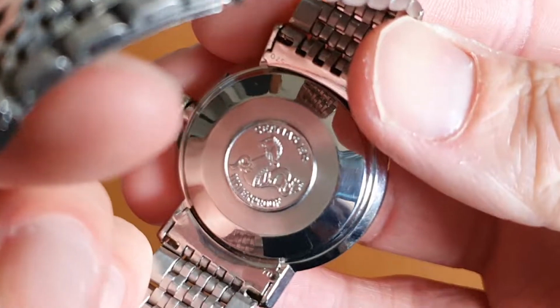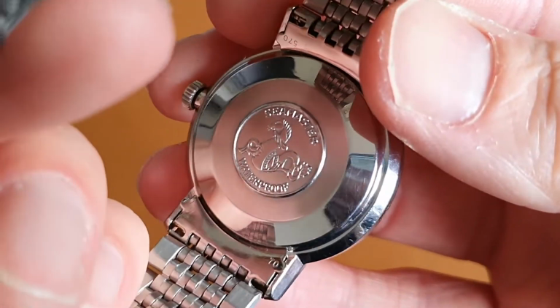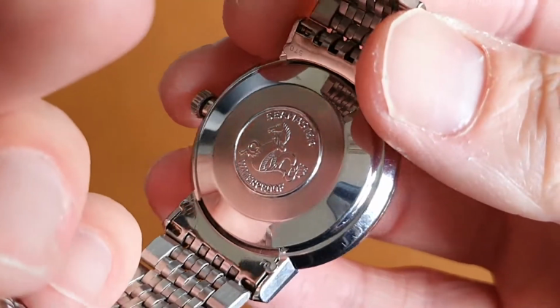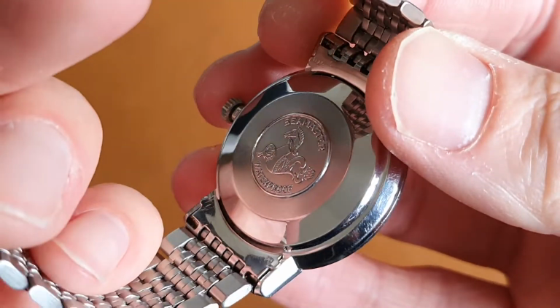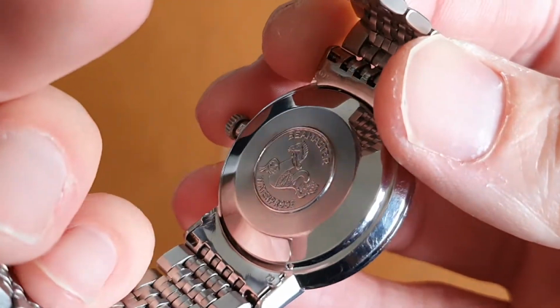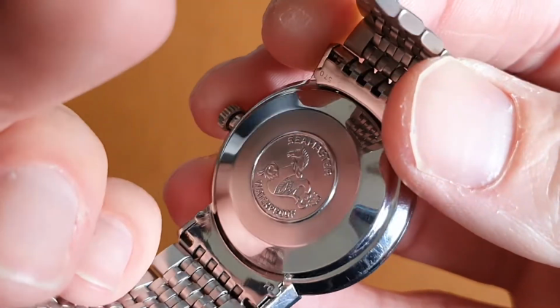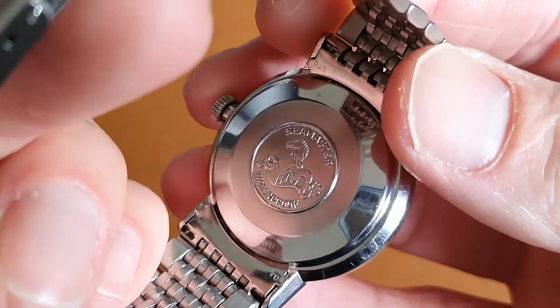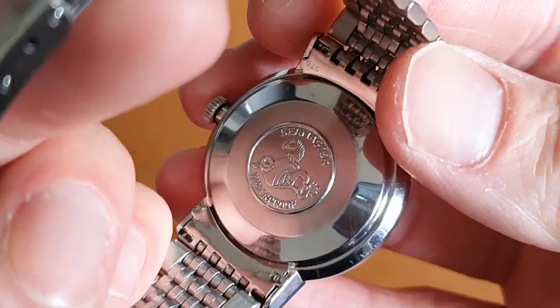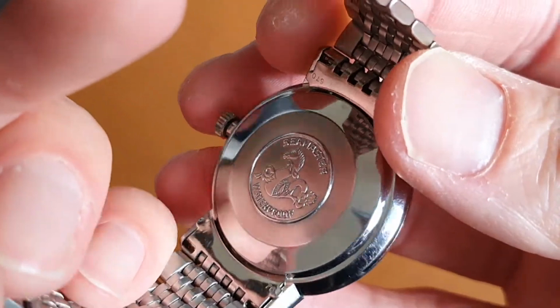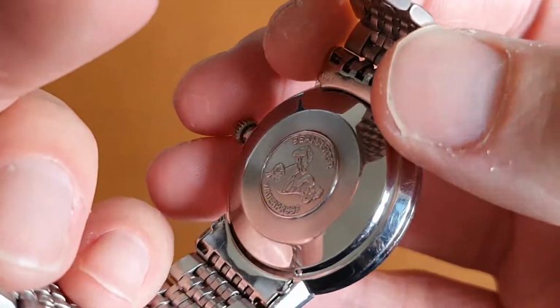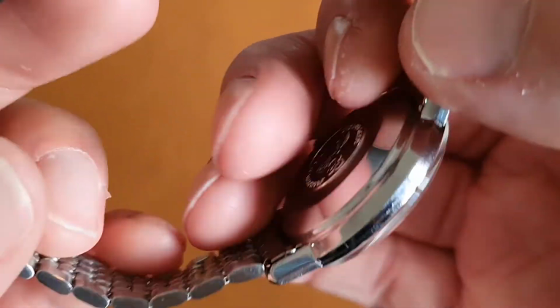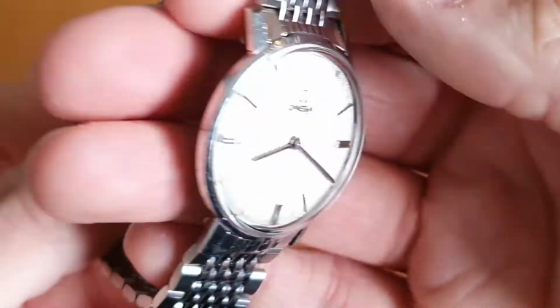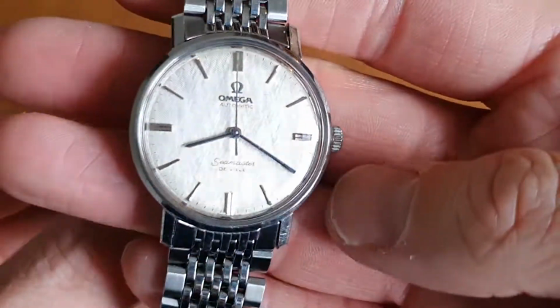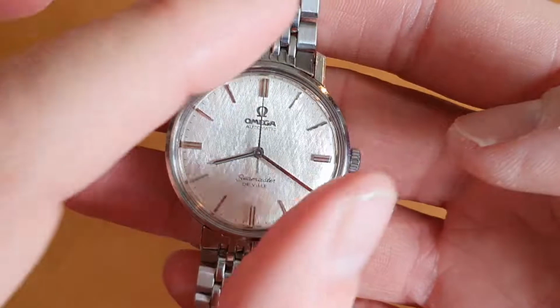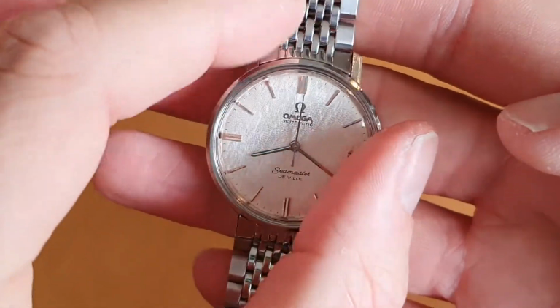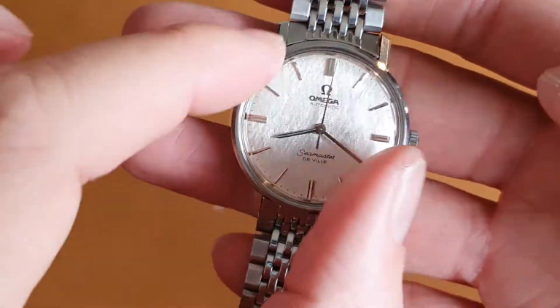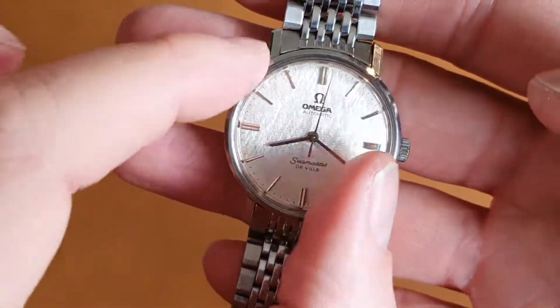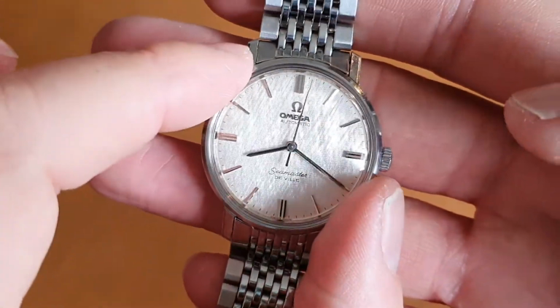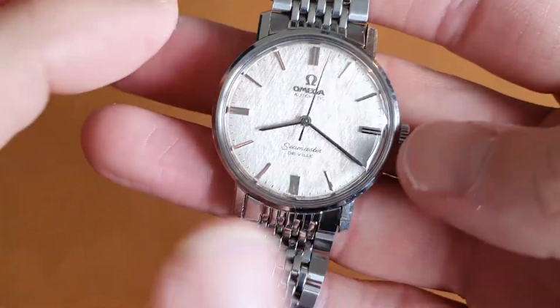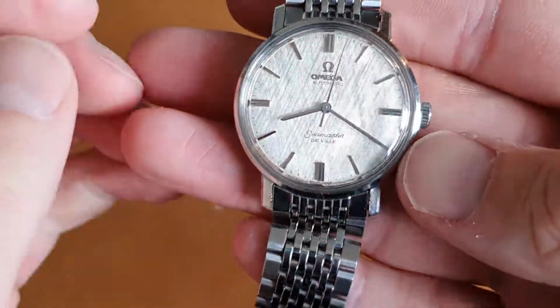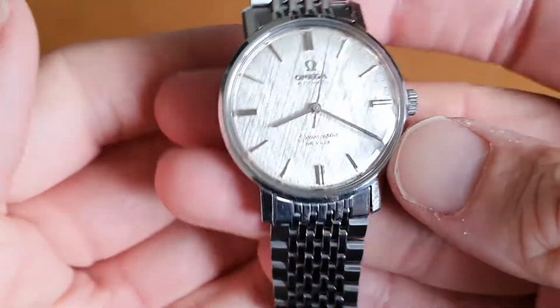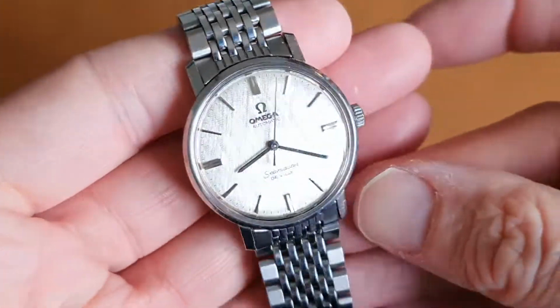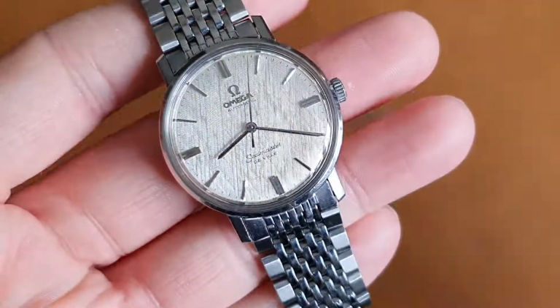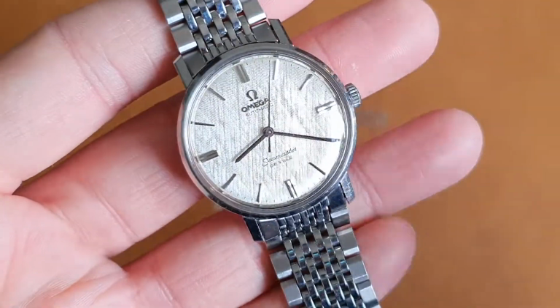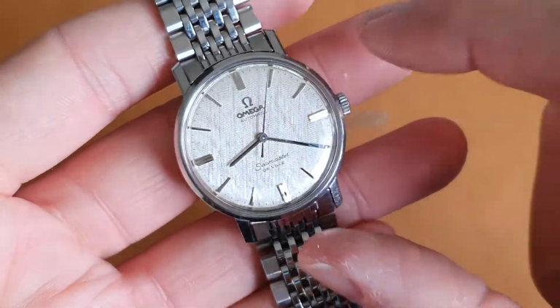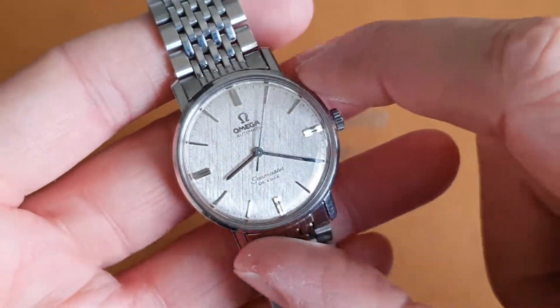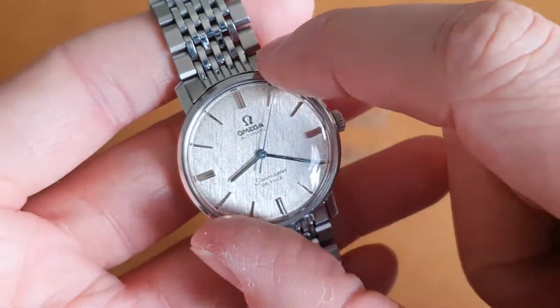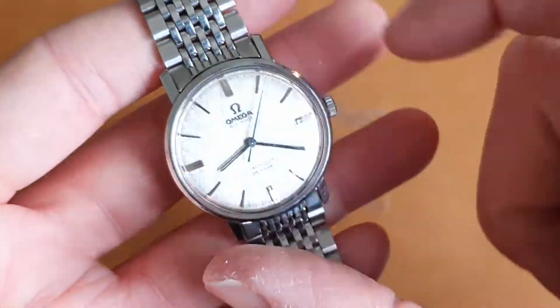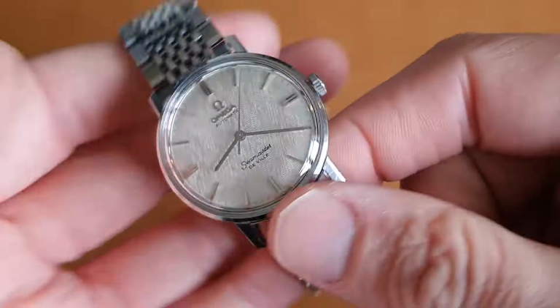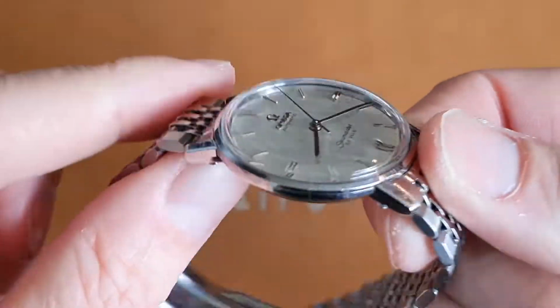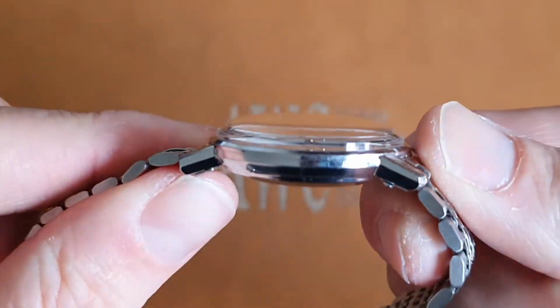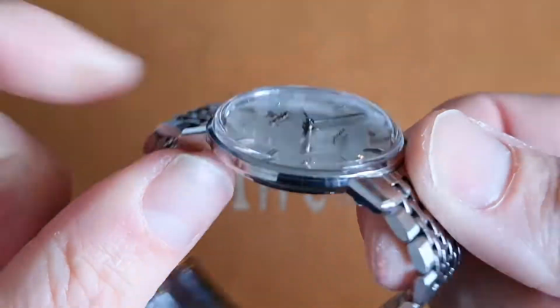You can see the hippocampus case back. This is the monocoque case, meaning a front-loading piece, so when we service this watch the movement is accessed through the front via the glass.